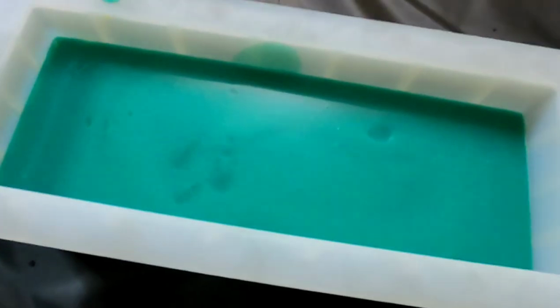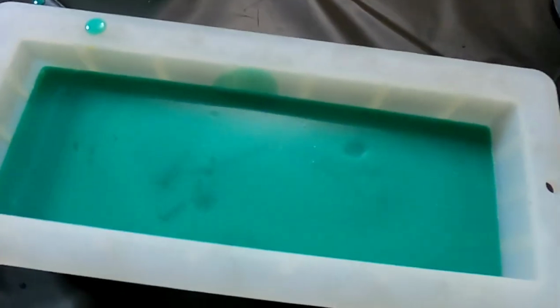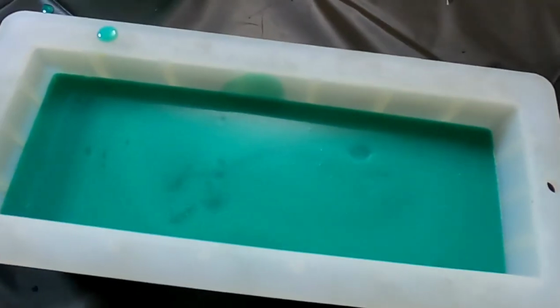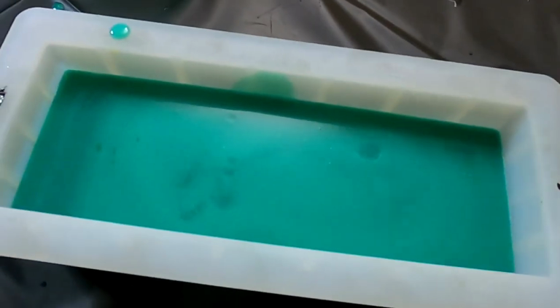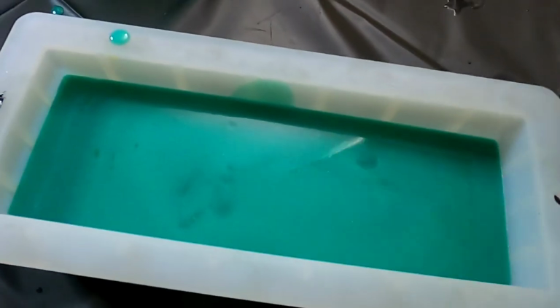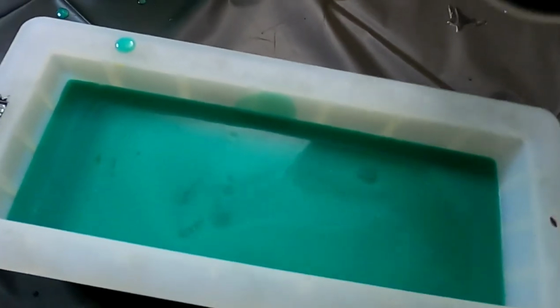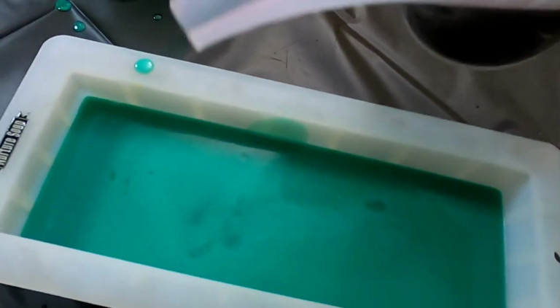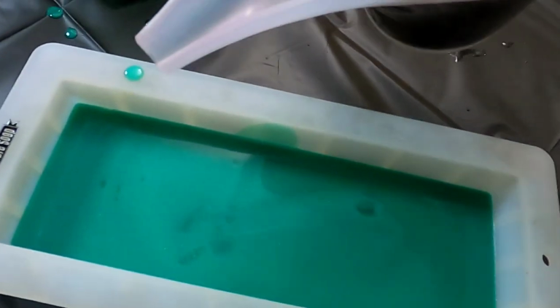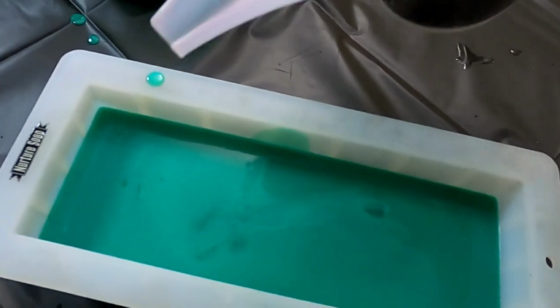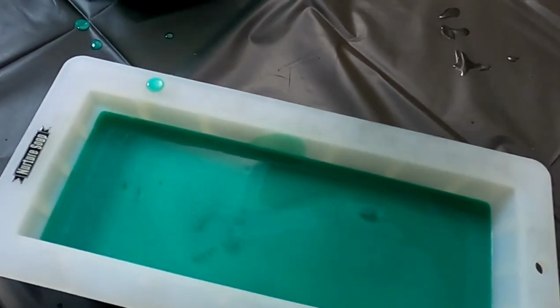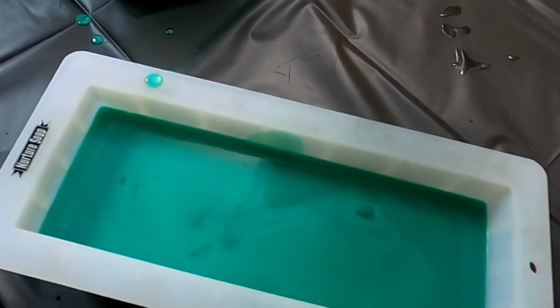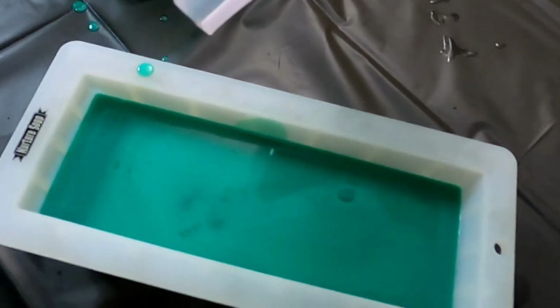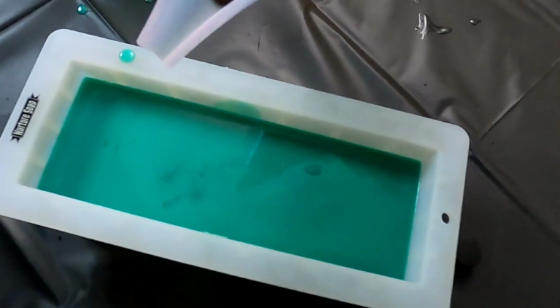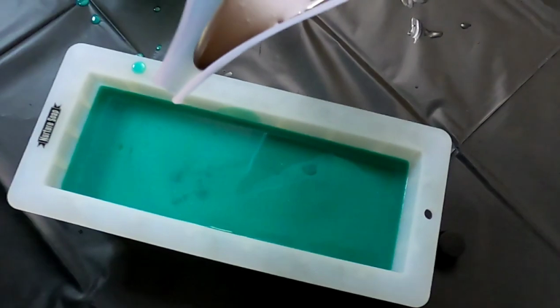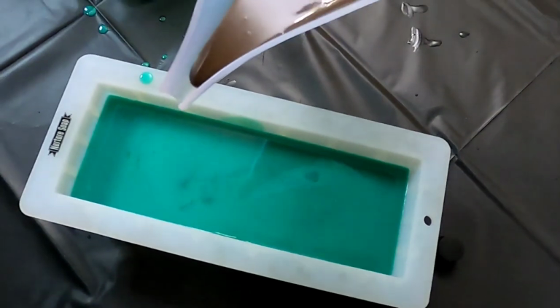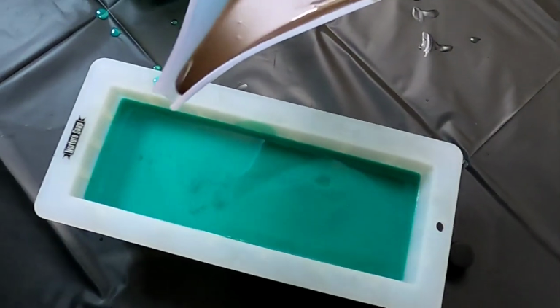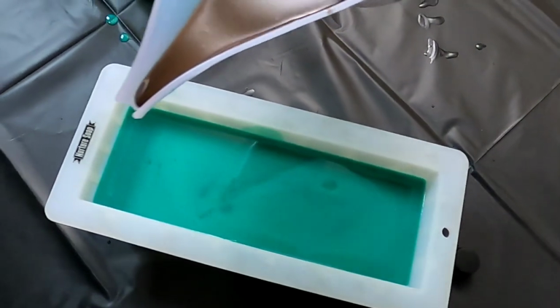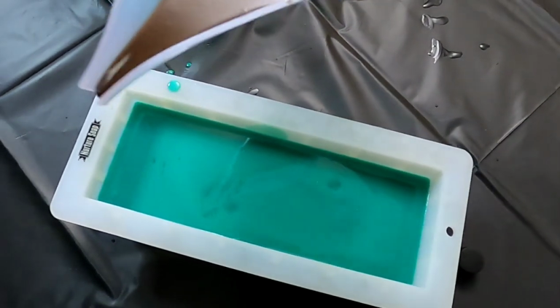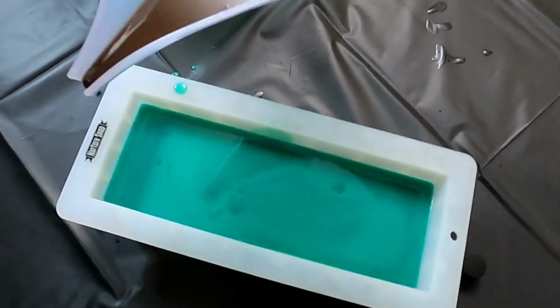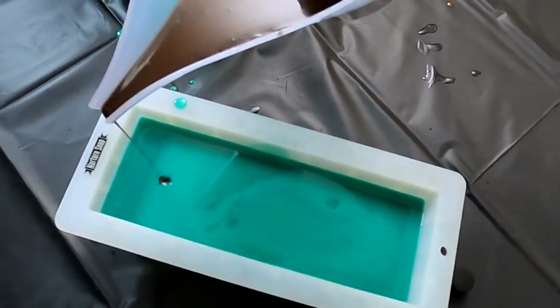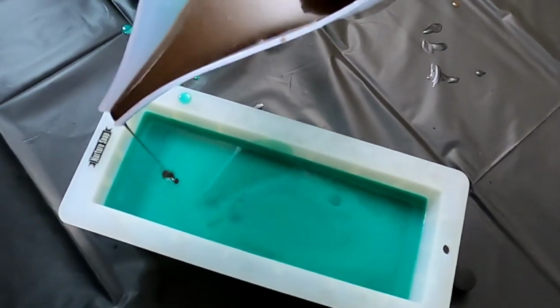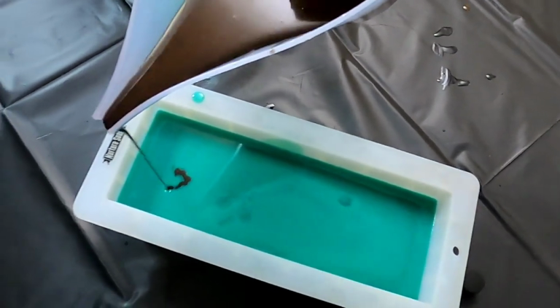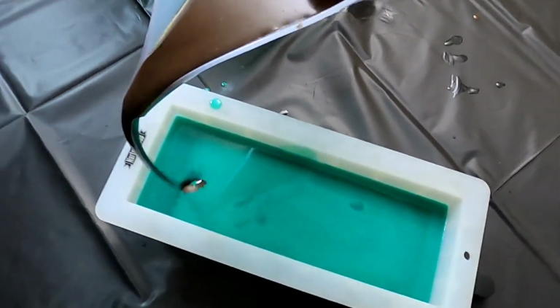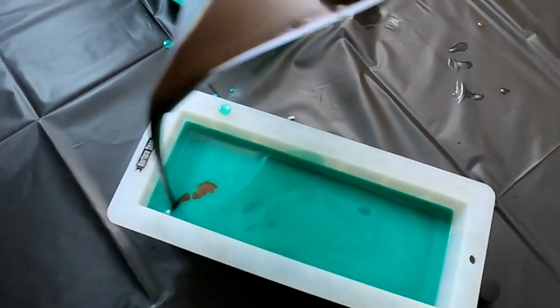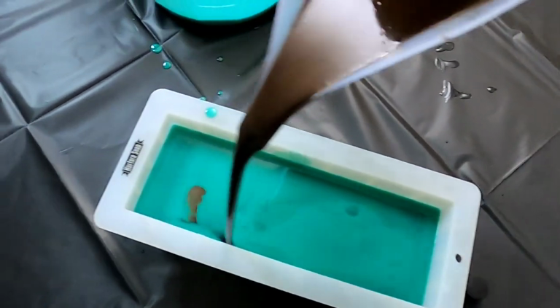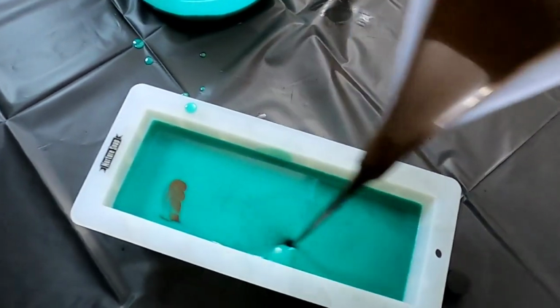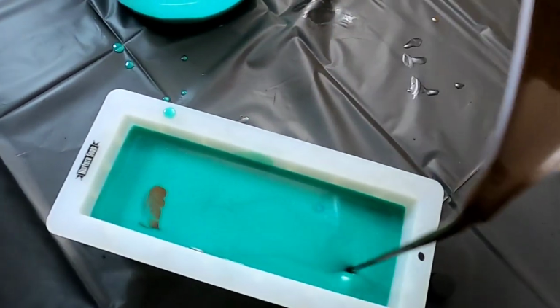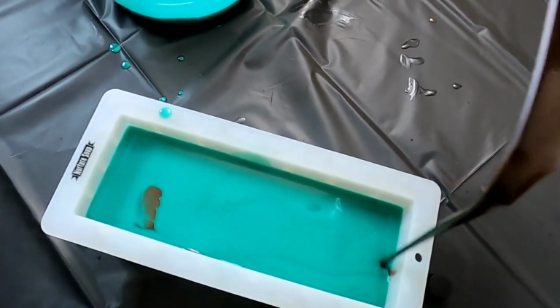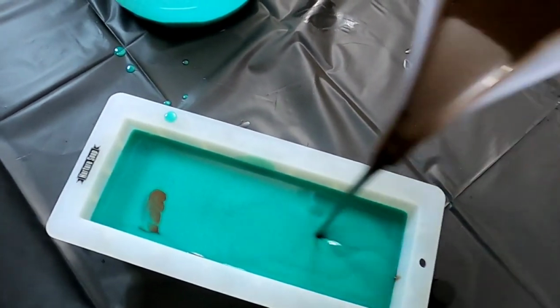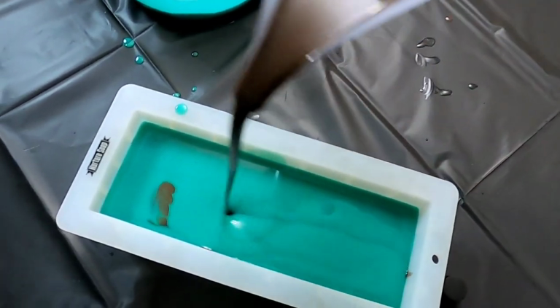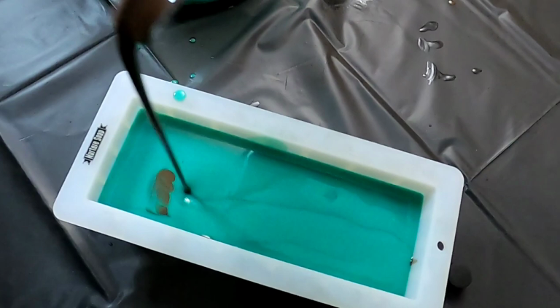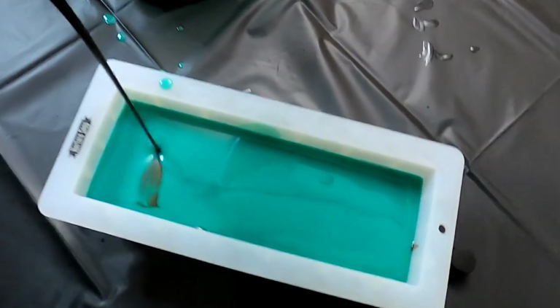To finish filling this mold all the way to the top, I'm going to be going back and forth with this brown color from a really high height, which is doing what is called a drop swirl.